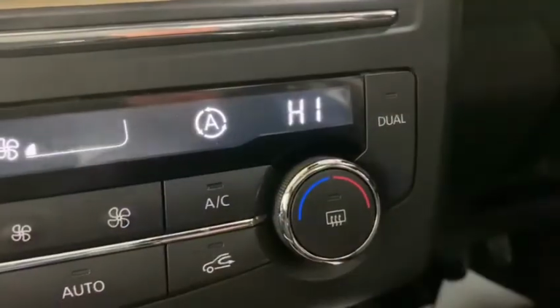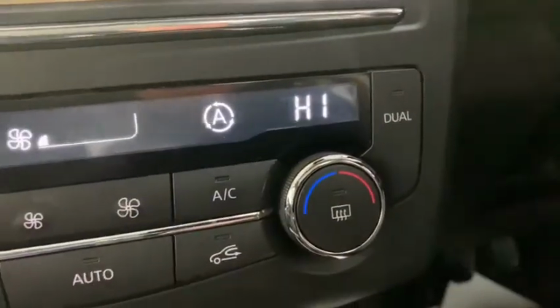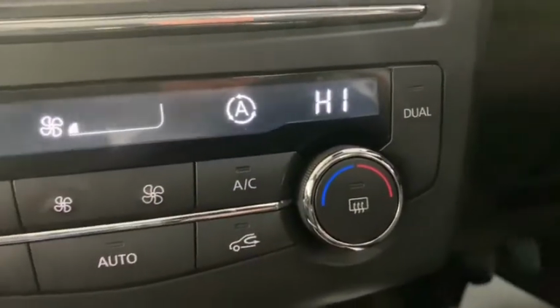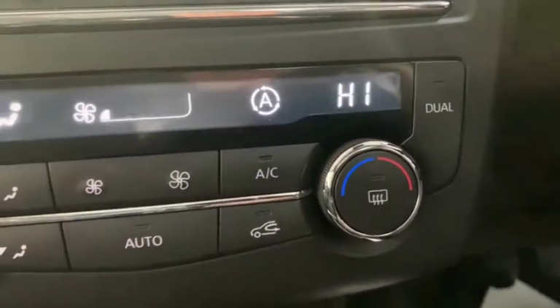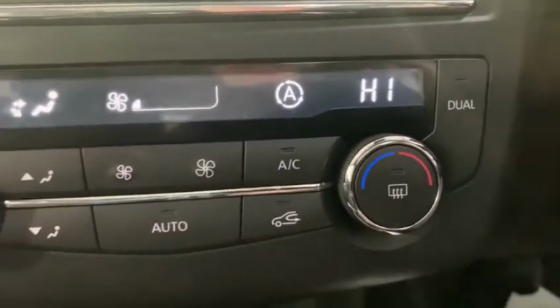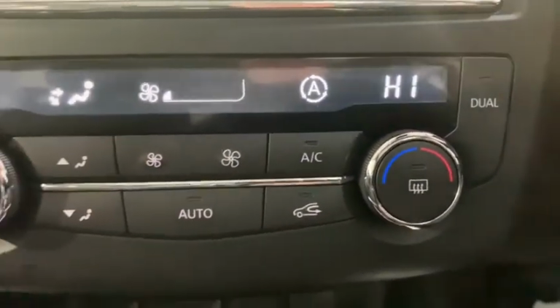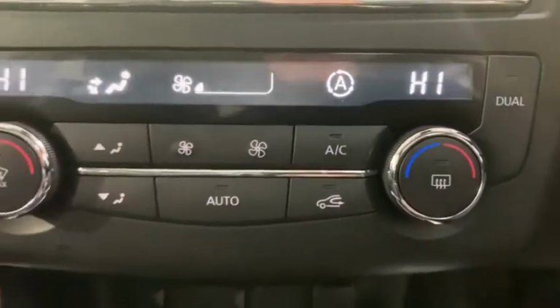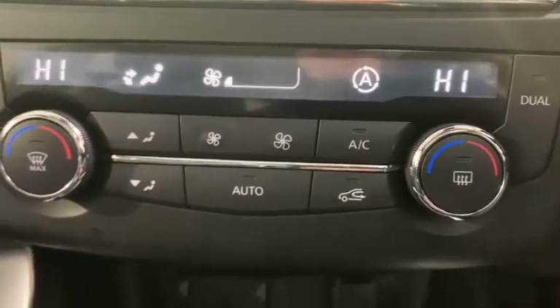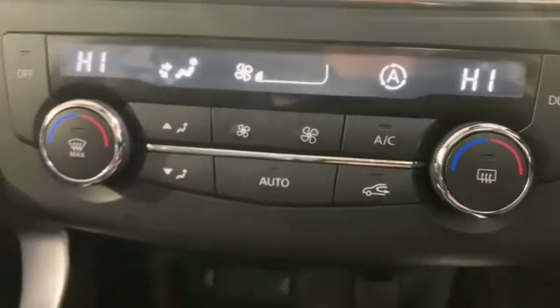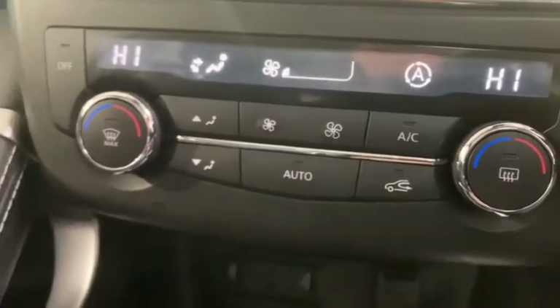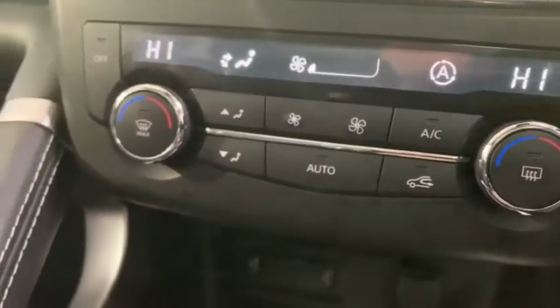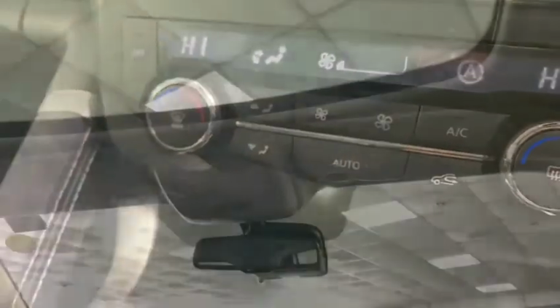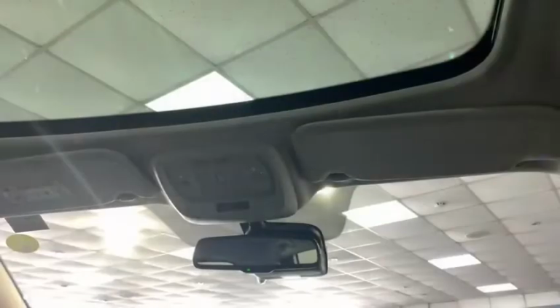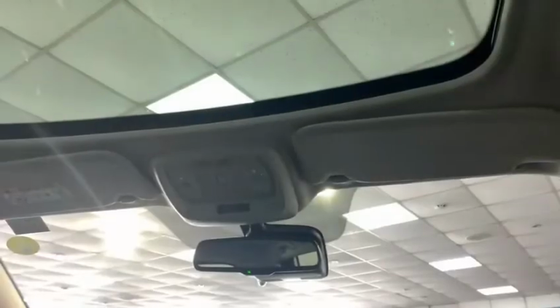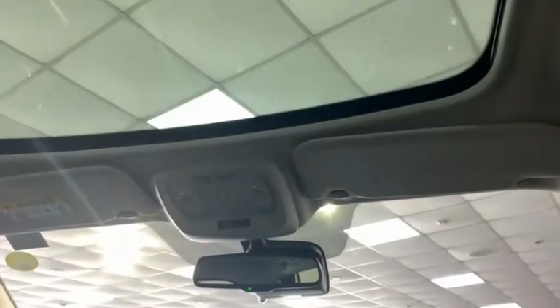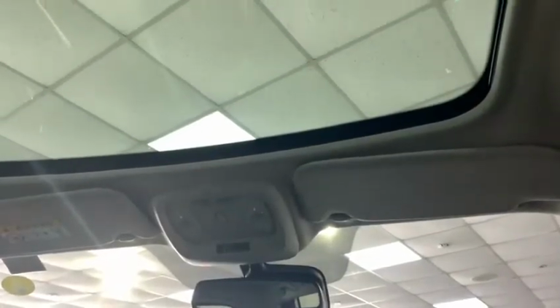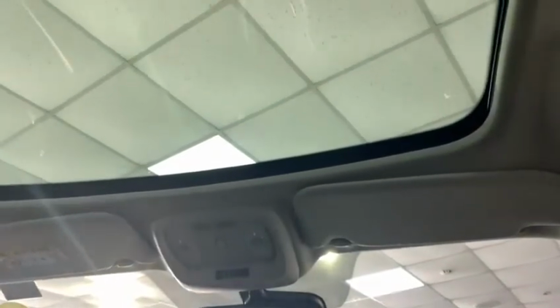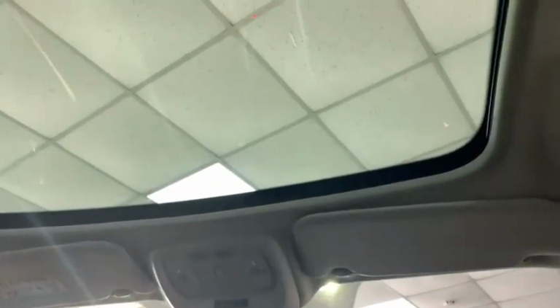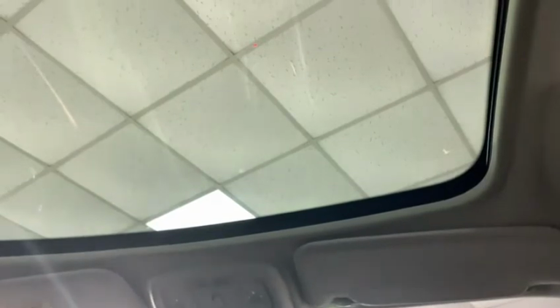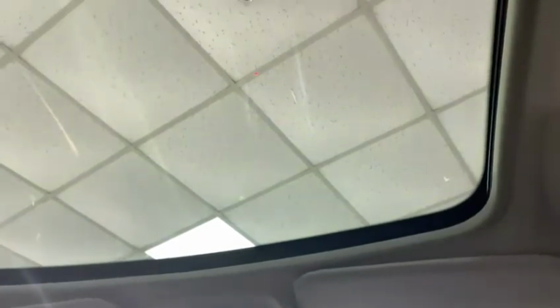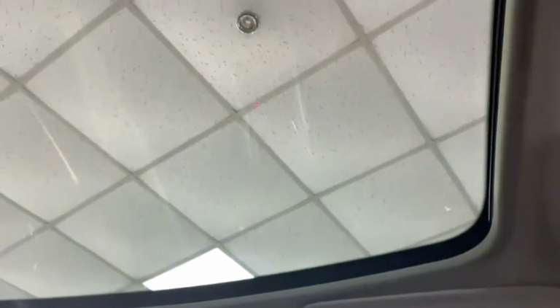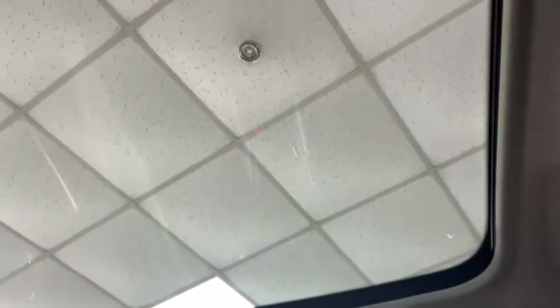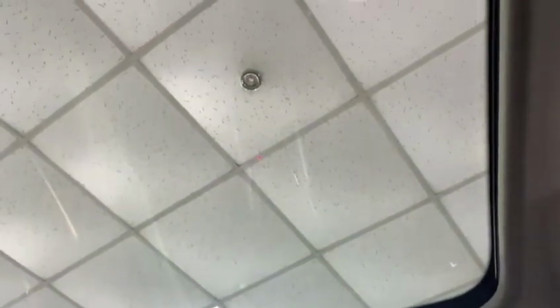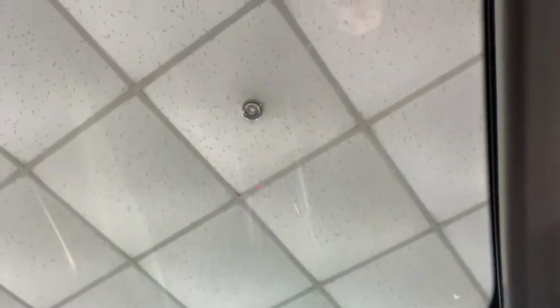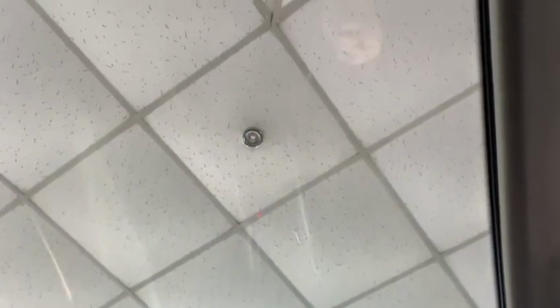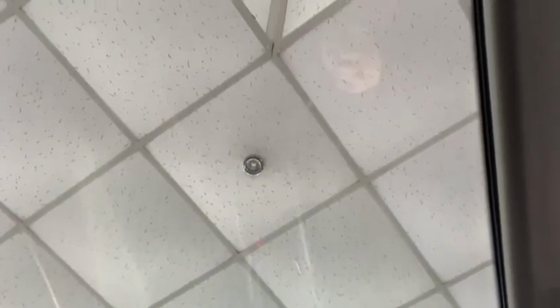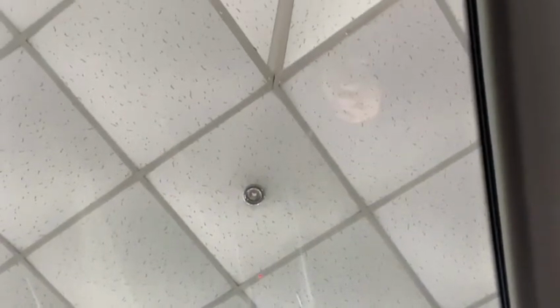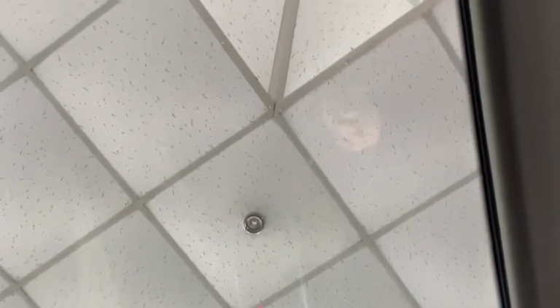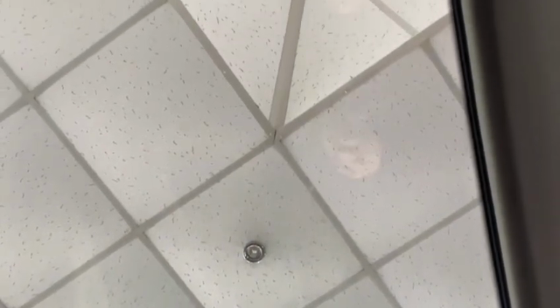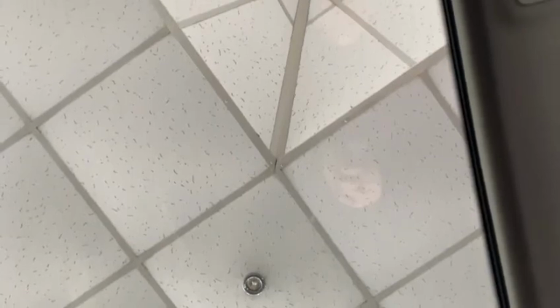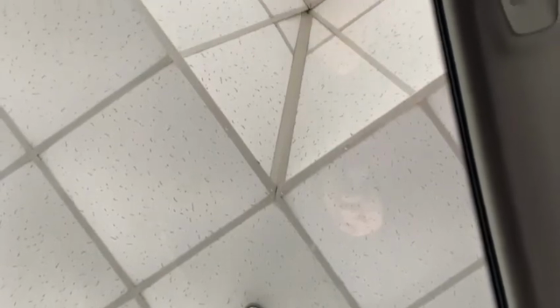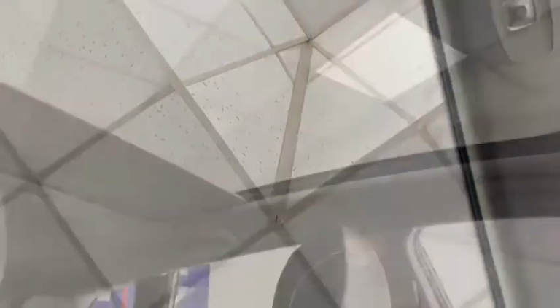What you can see now is the car's very efficient dual zone automatic climate control. As we turn our attention upwards we can see the electrochromatic rear view mirror as well as the beautiful and sweeping panoramic roof.